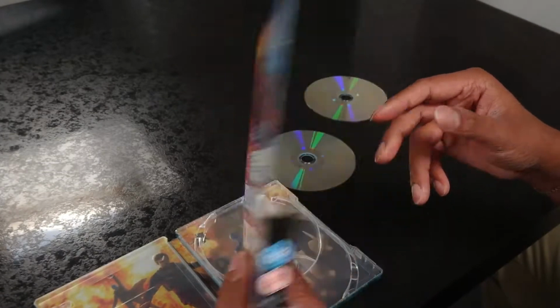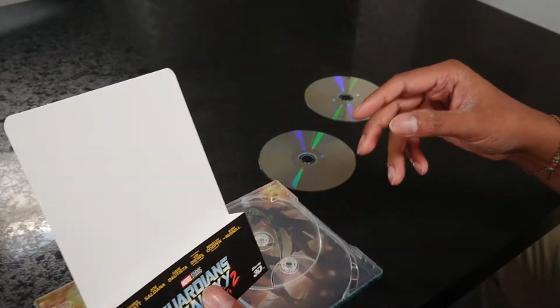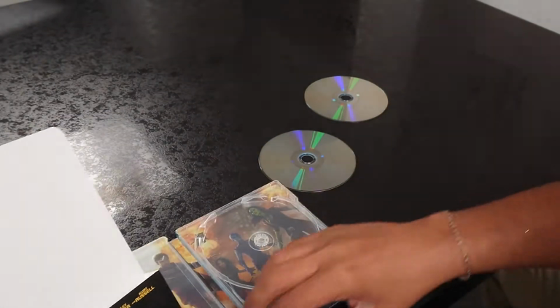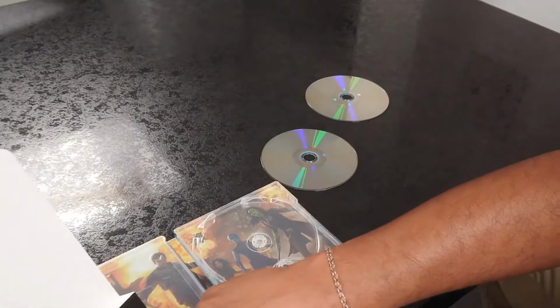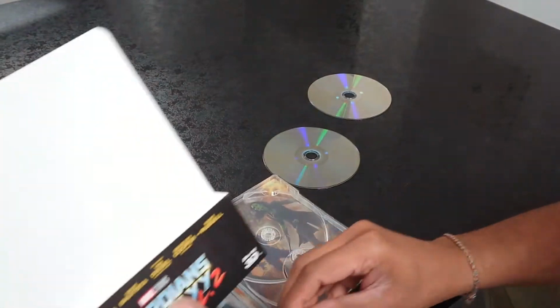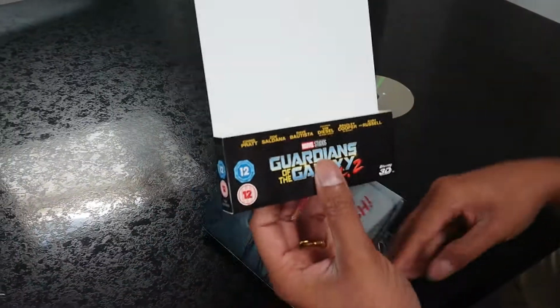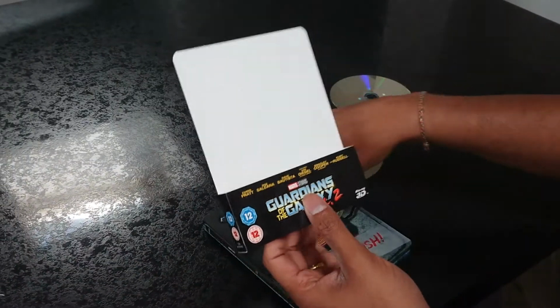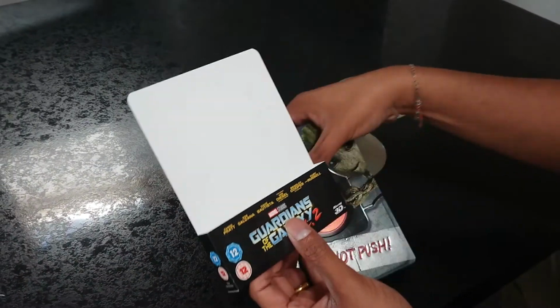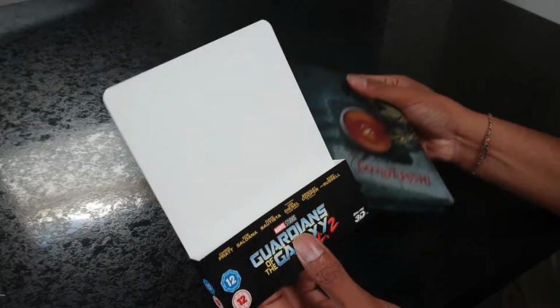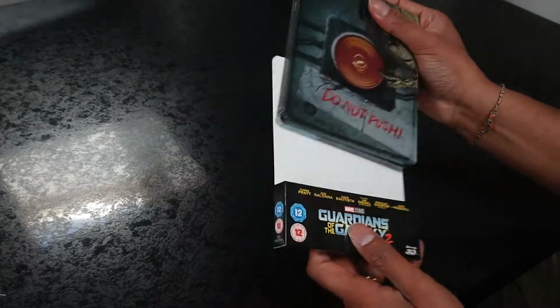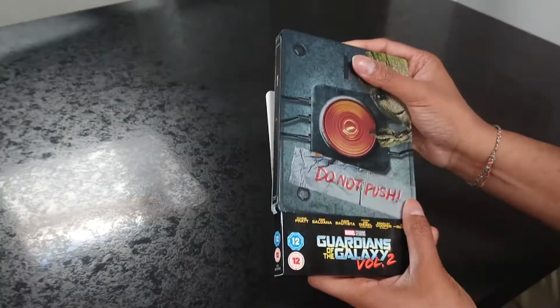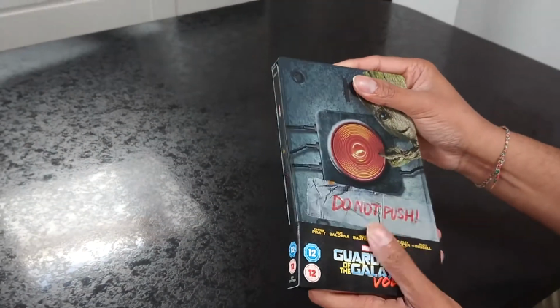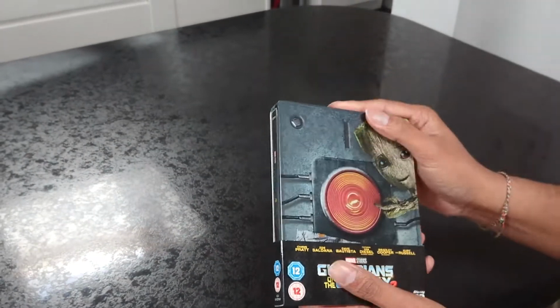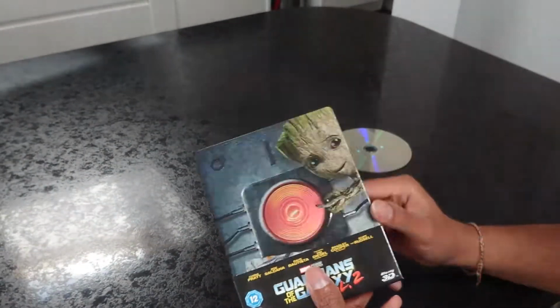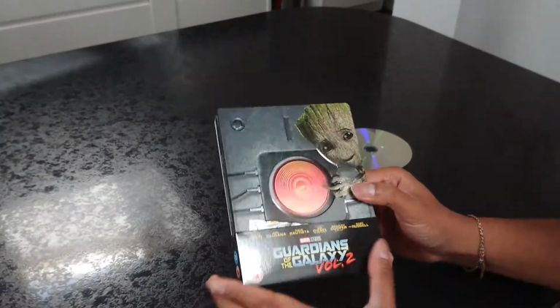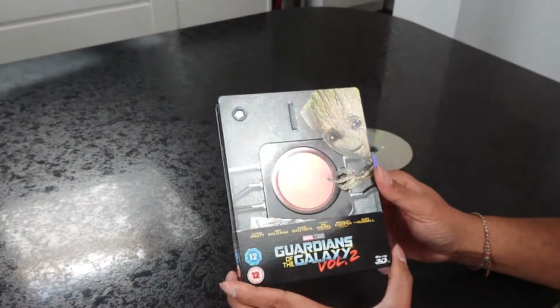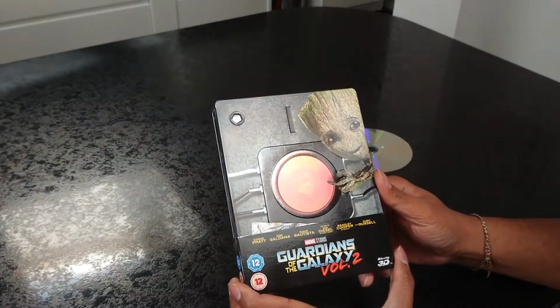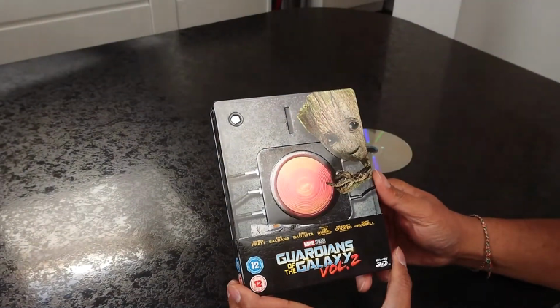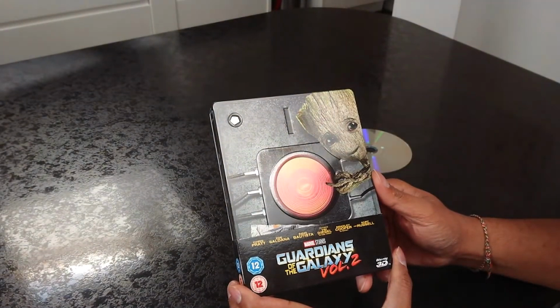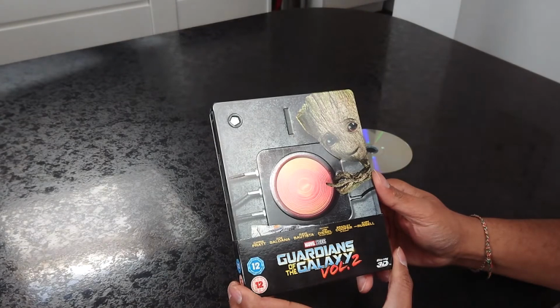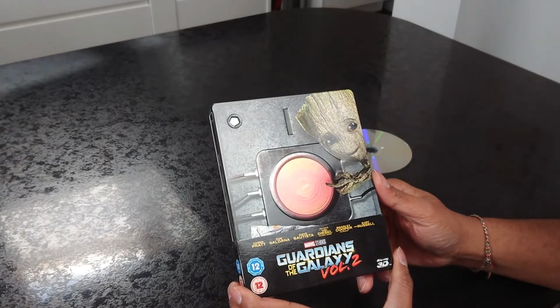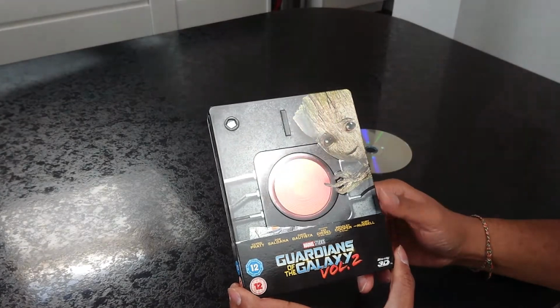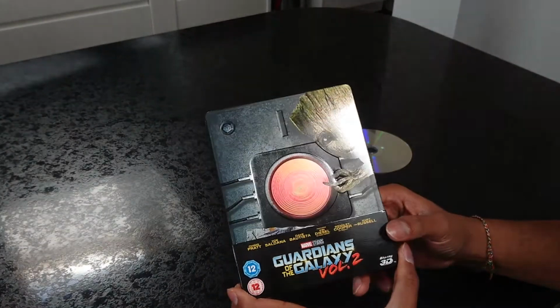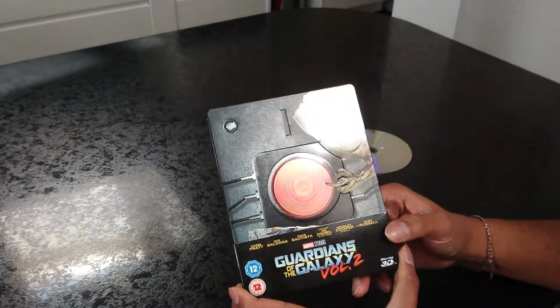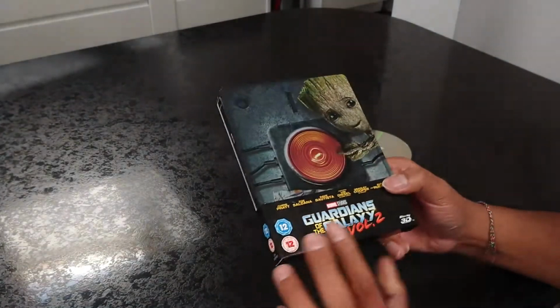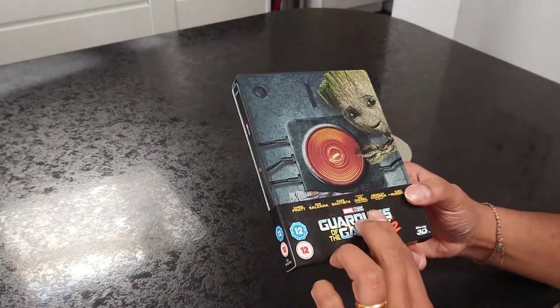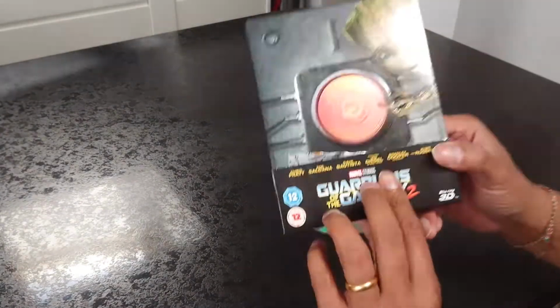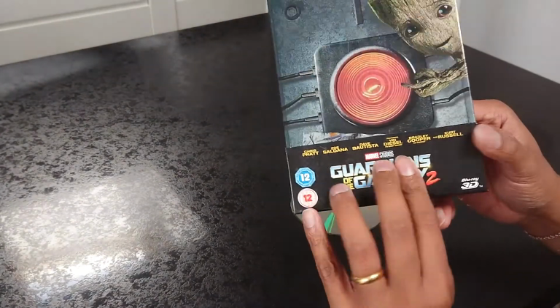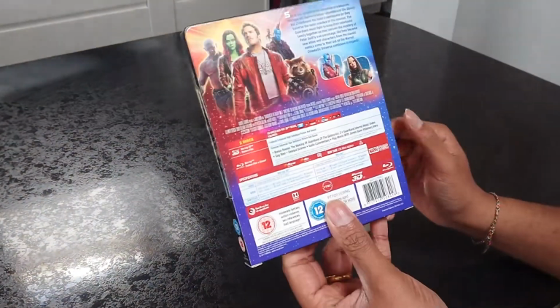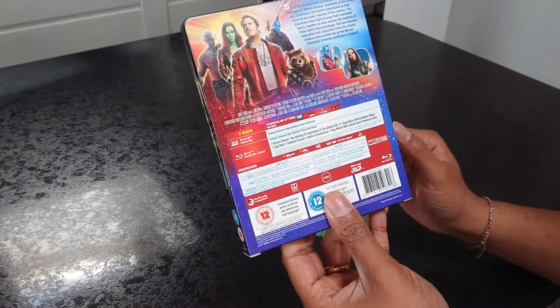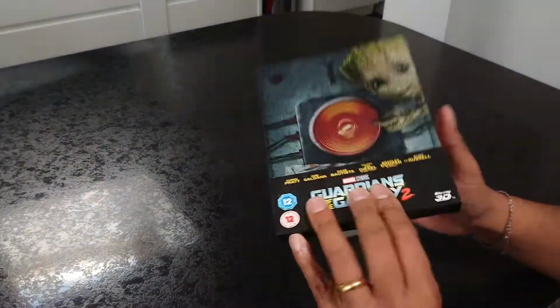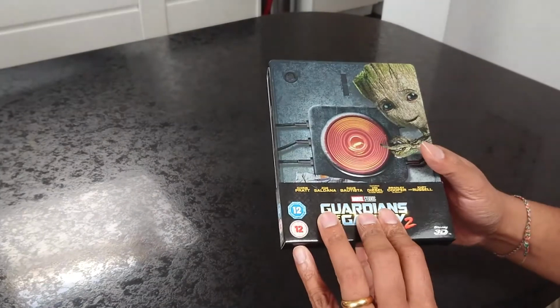So yes, this is the UK edition of the Steelbook of Guardians of the Galaxy Vol. 2. I'll be showing more from my collection as well. If you guys want to get it, I highly recommend it. Thanks for watching.